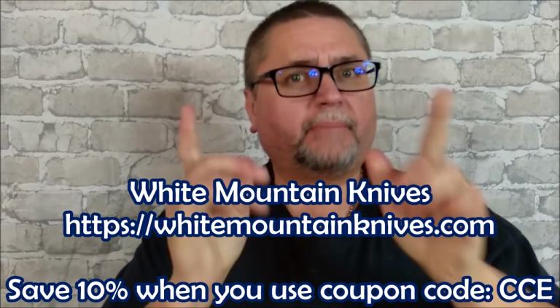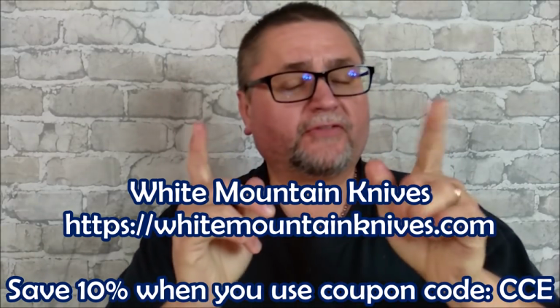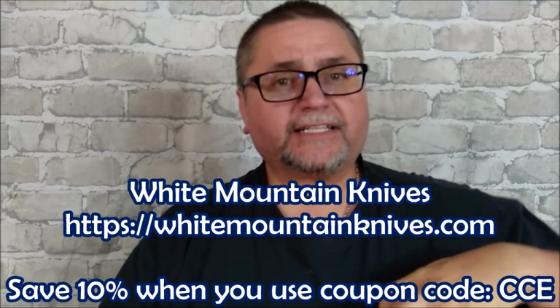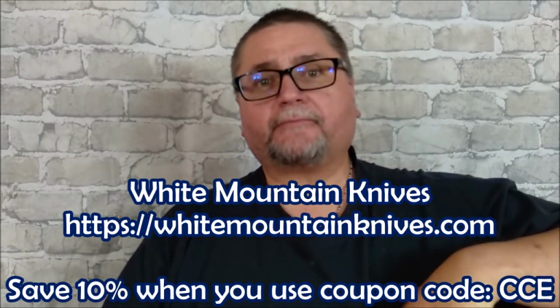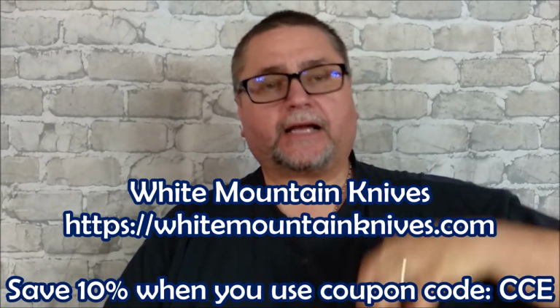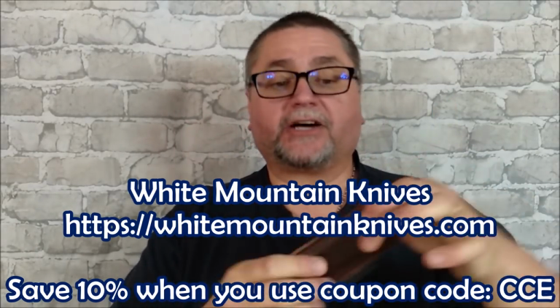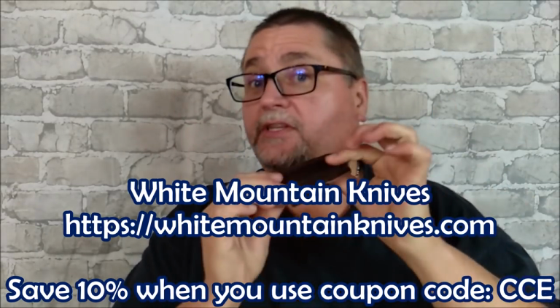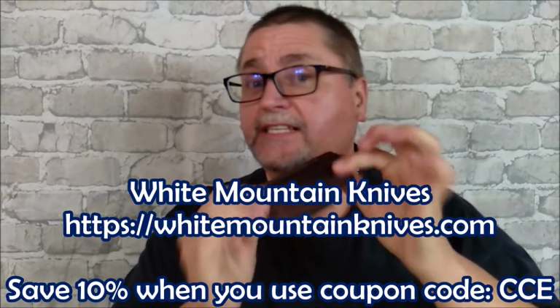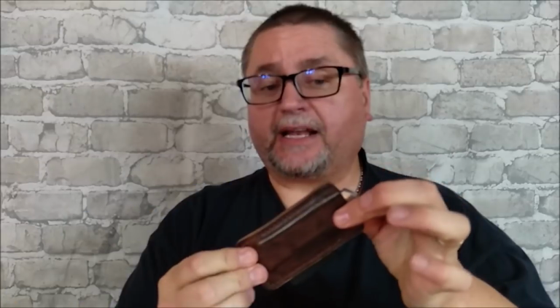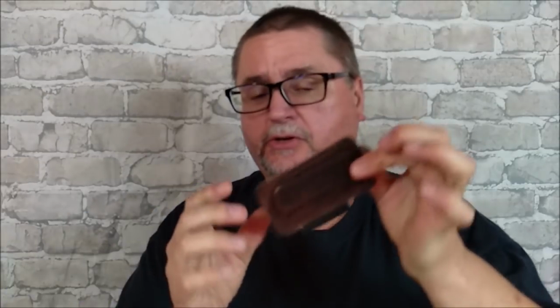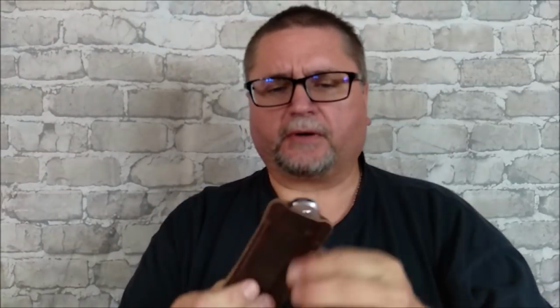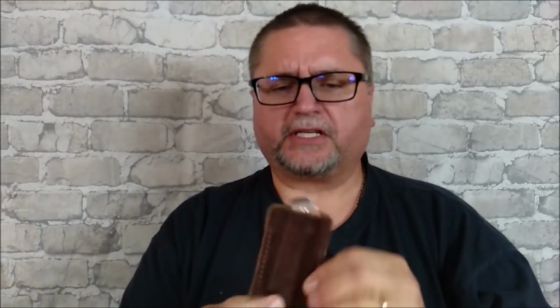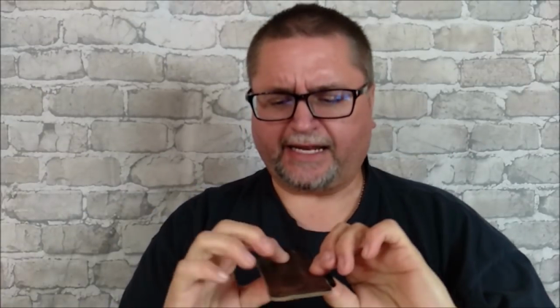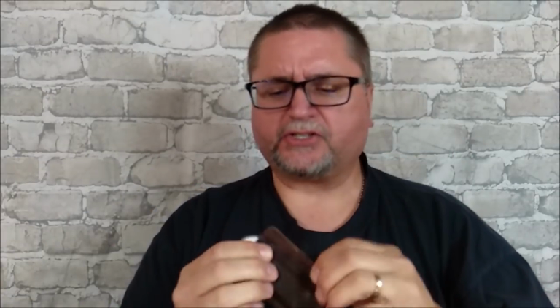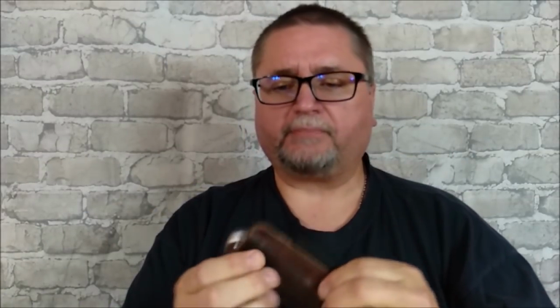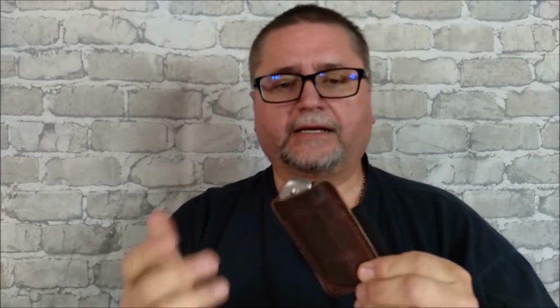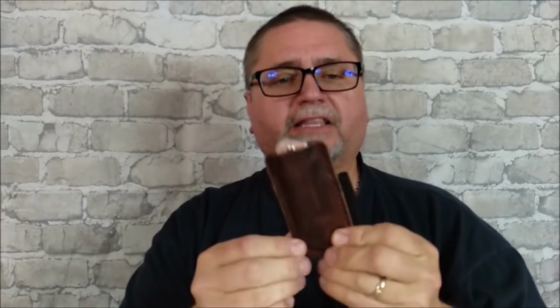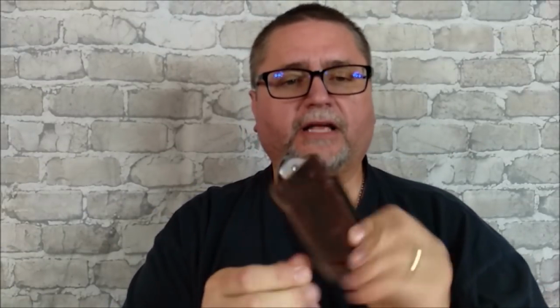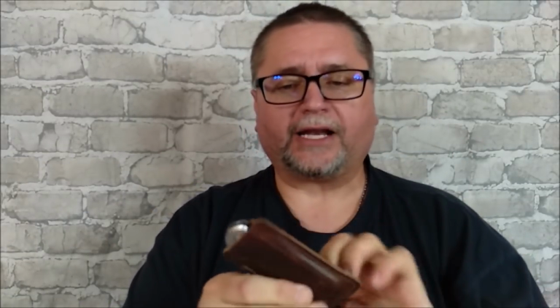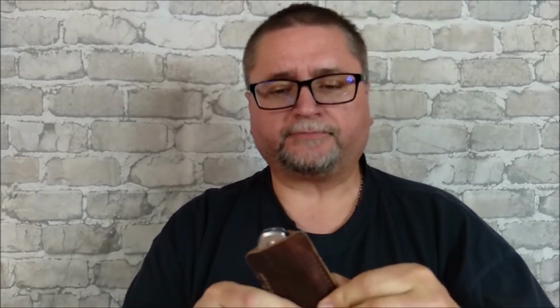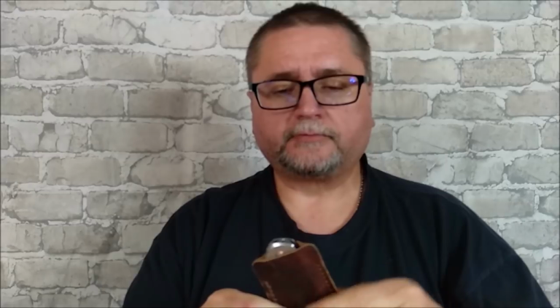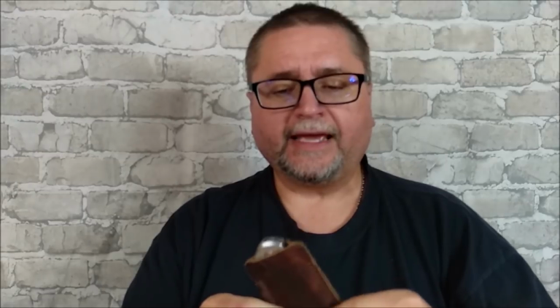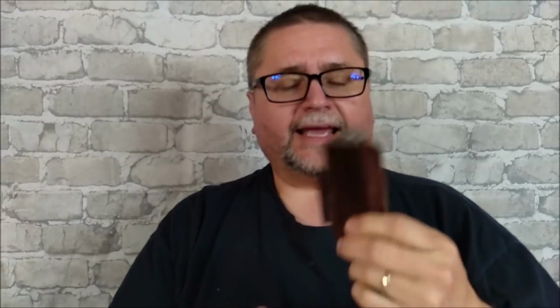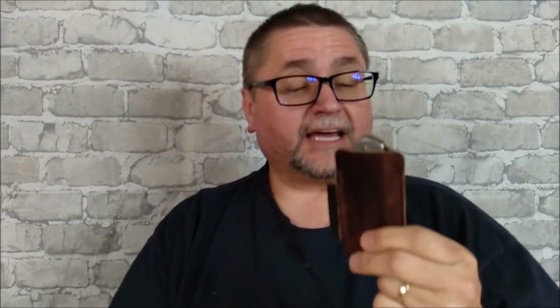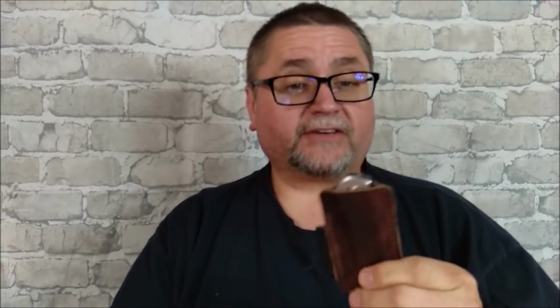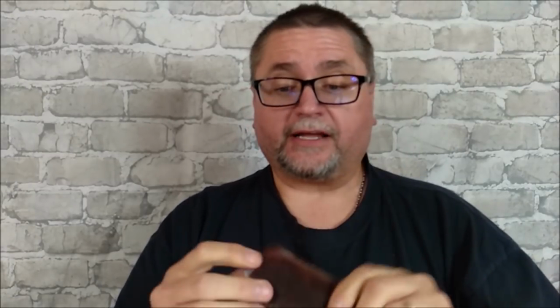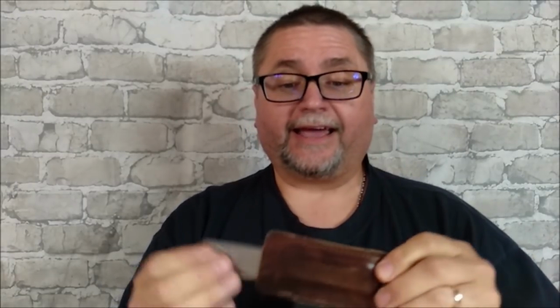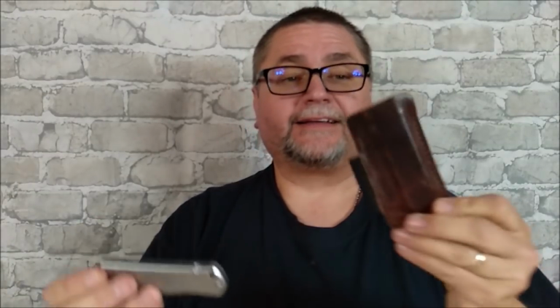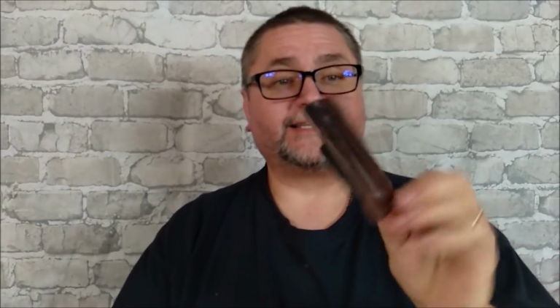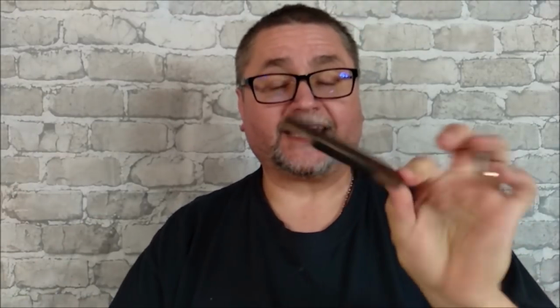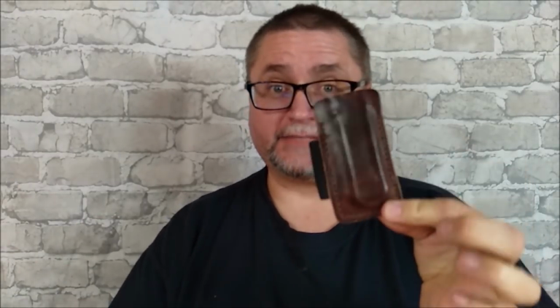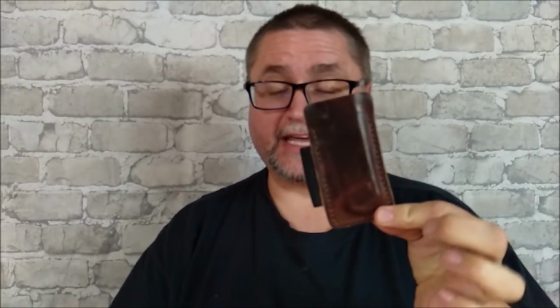But before I get to that, I want to talk about this just a little bit. I'm going to be doing a full review of this, but I need to just do an update. I got this a little while ago and I did the unboxing for it. And this thing, this piece of leather,